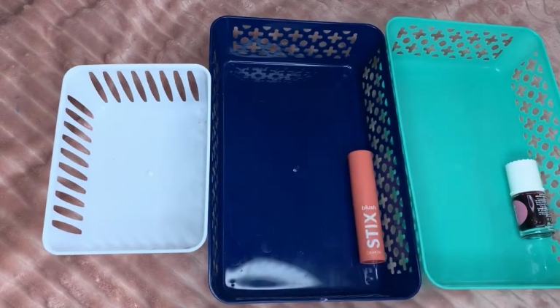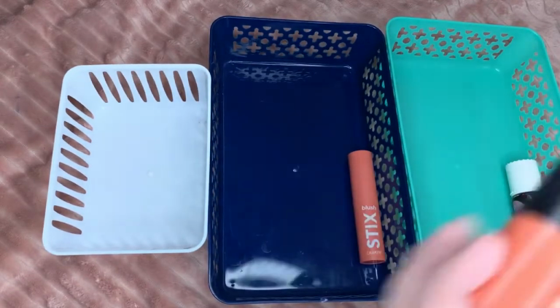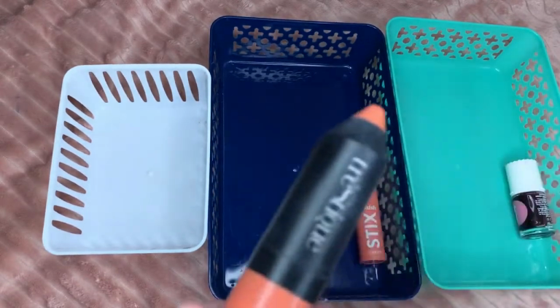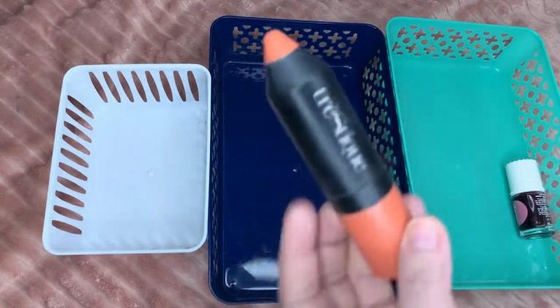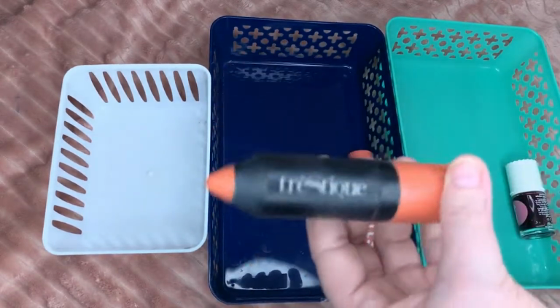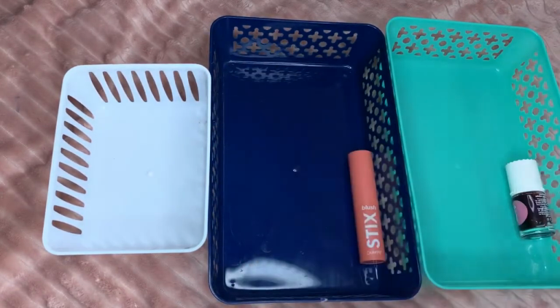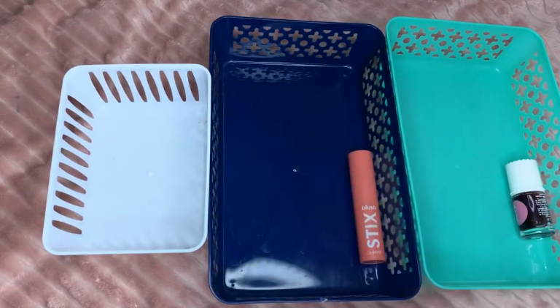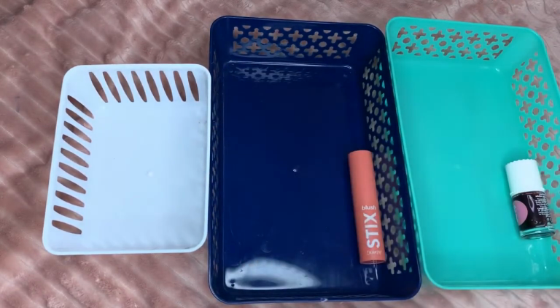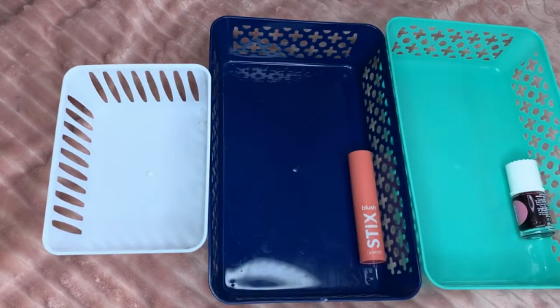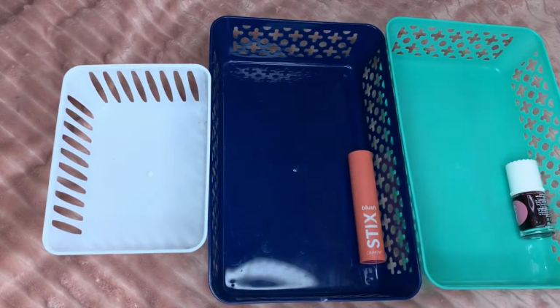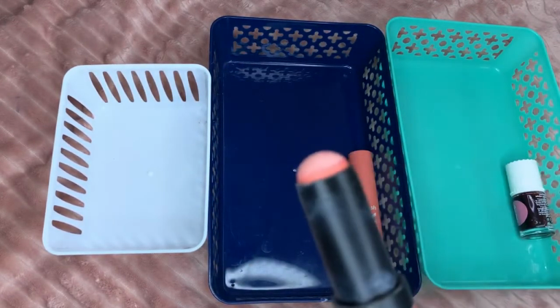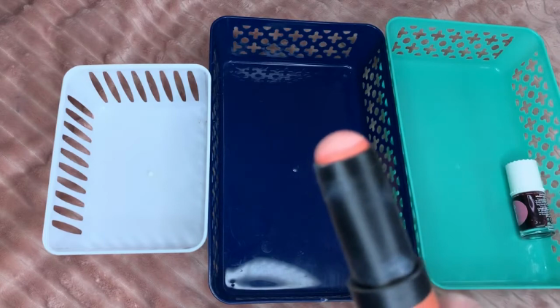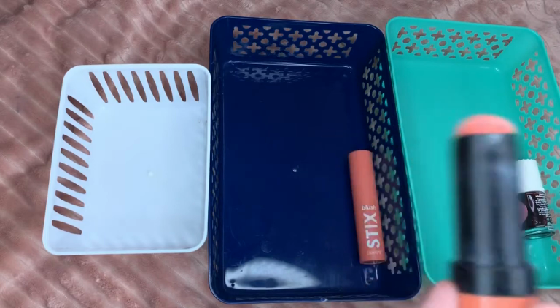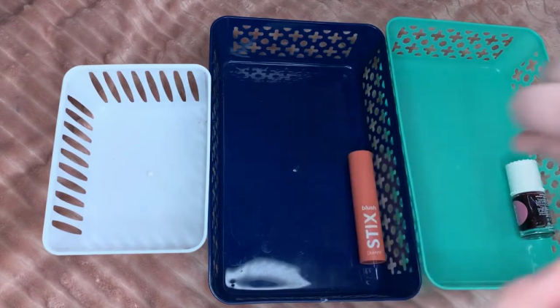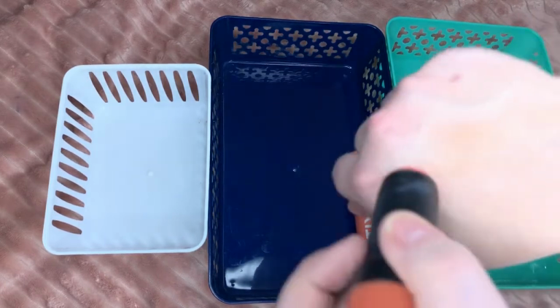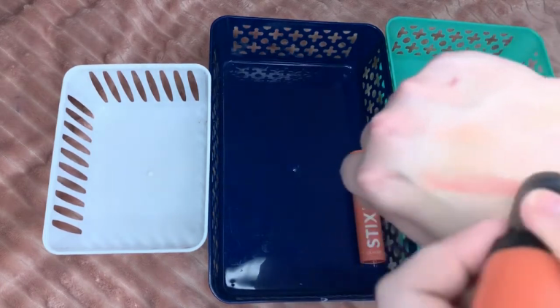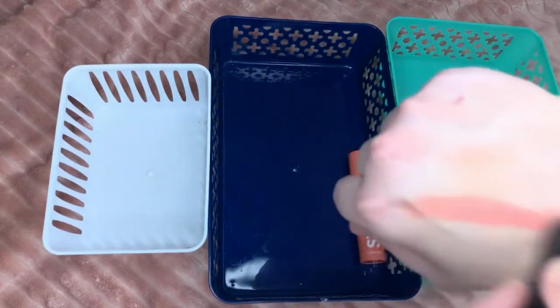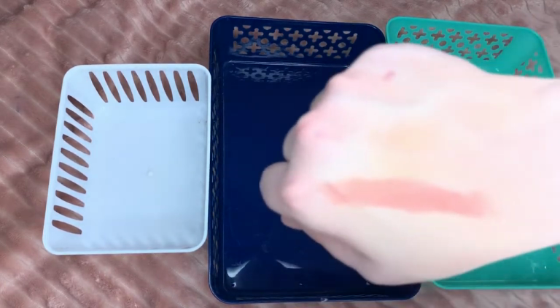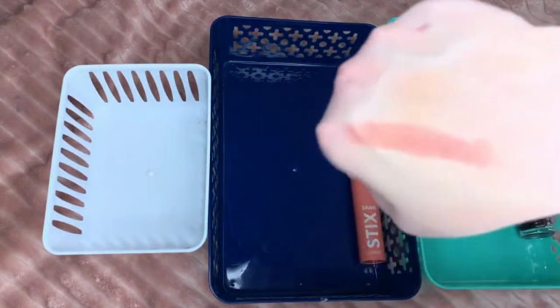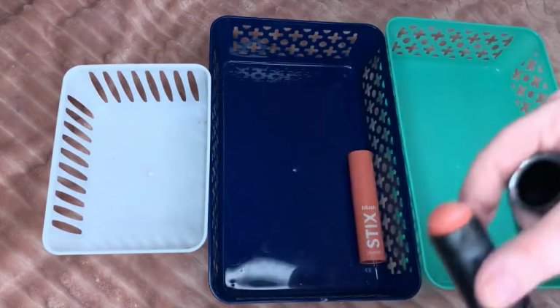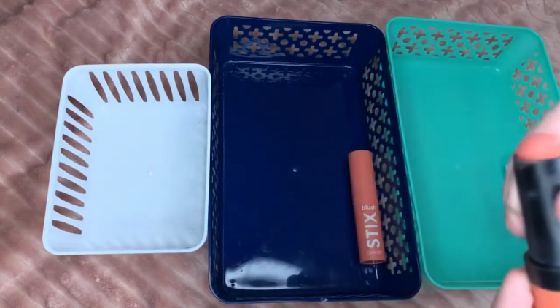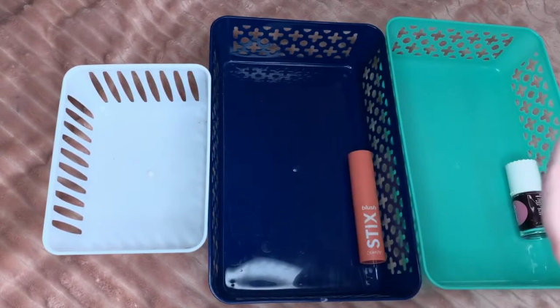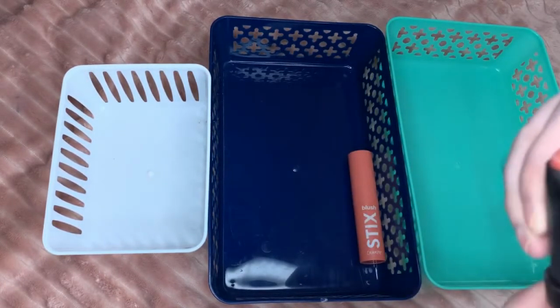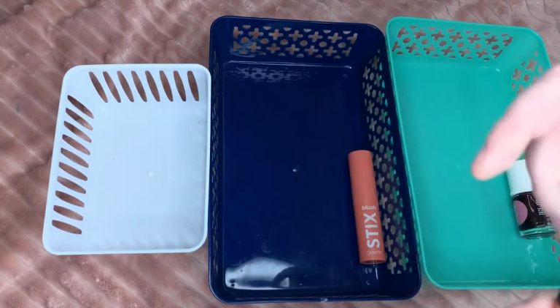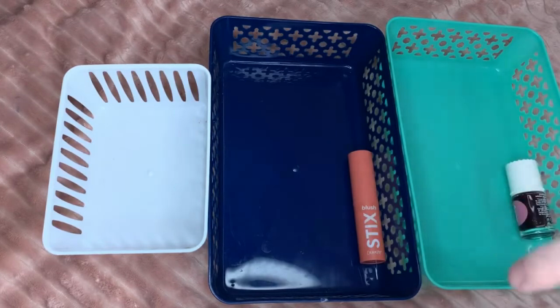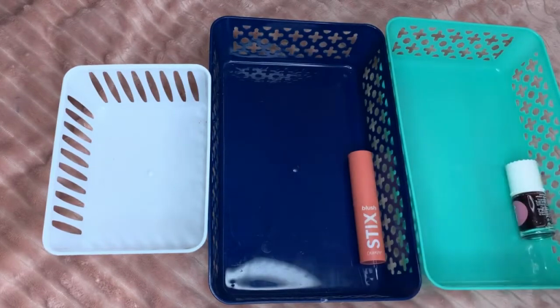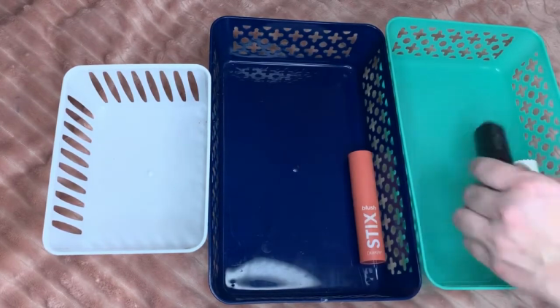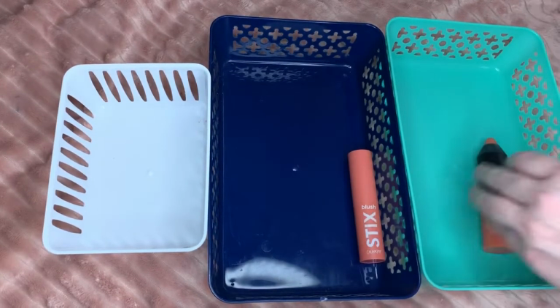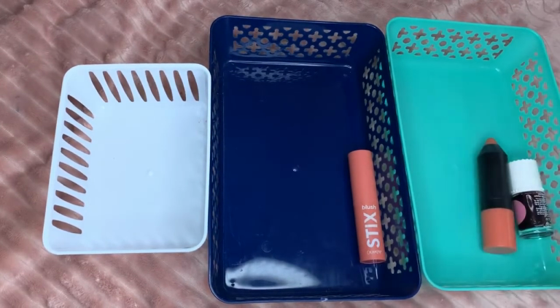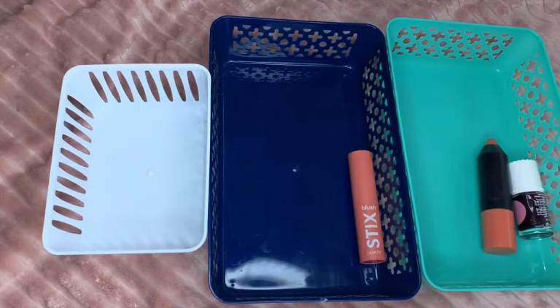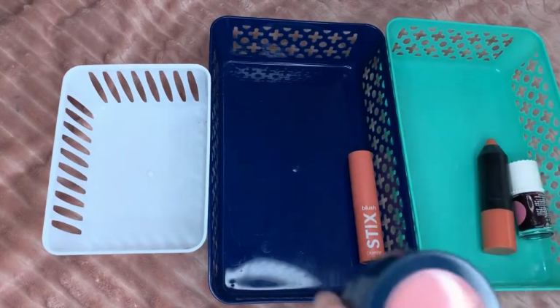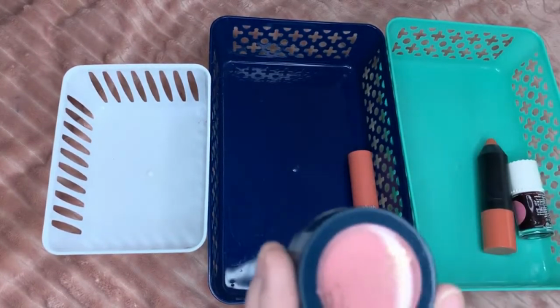This is Tristique — this is so gorgeous, I'm actually wearing this today. It is just a vibrant pink but it blends really well. You can use it heavy, you can use it light — it's just fantastic.